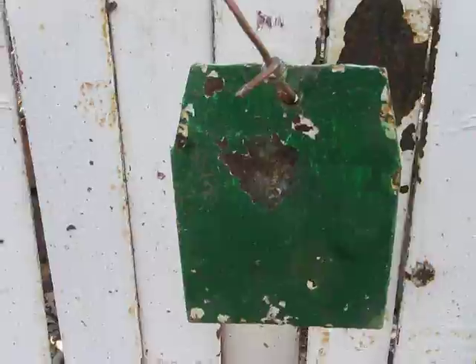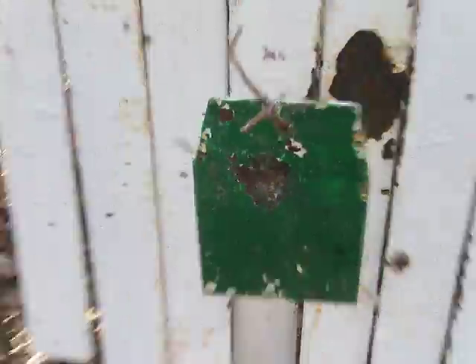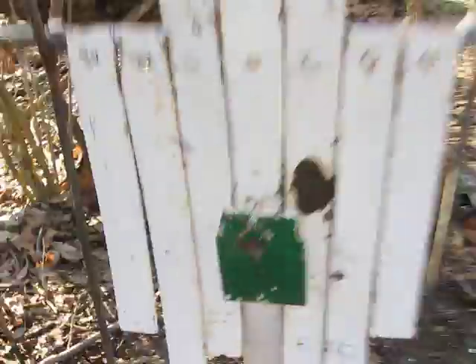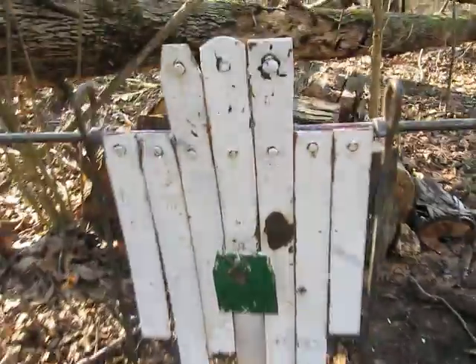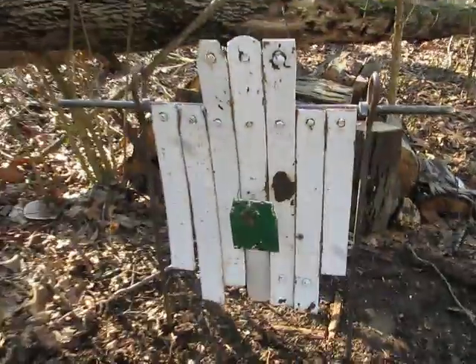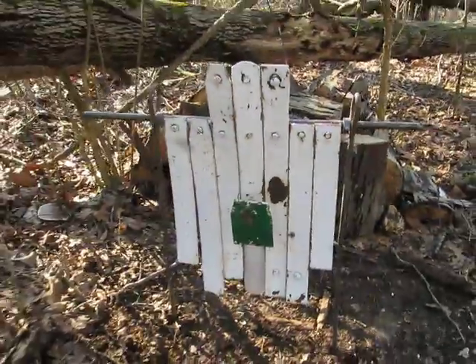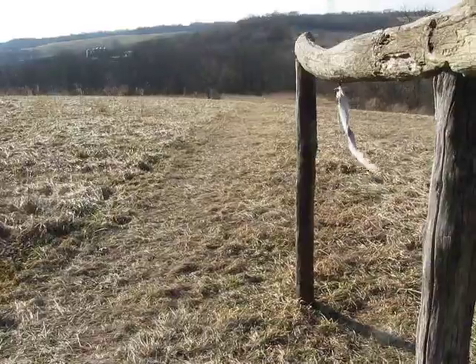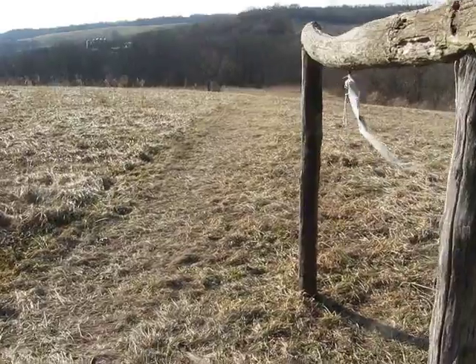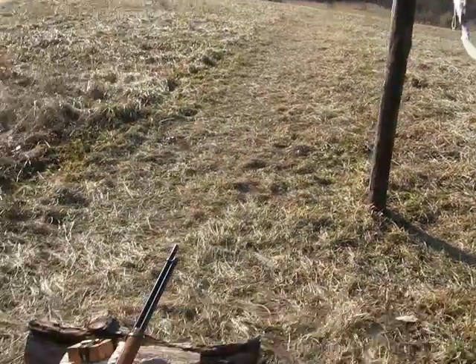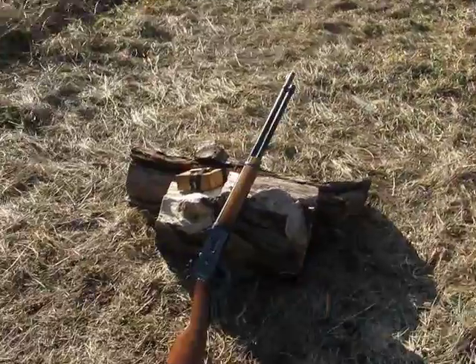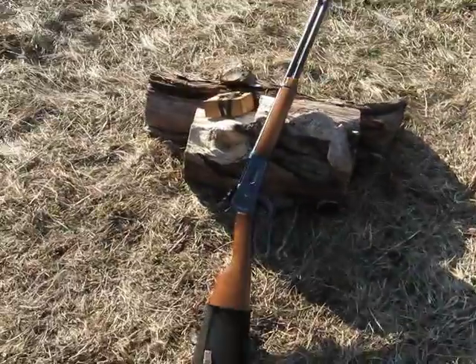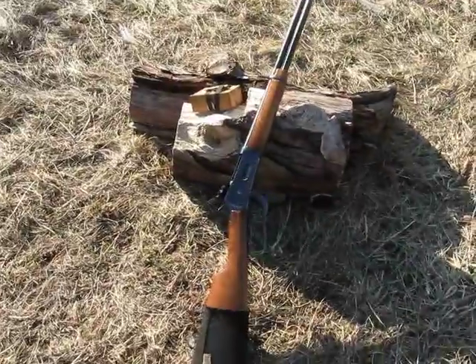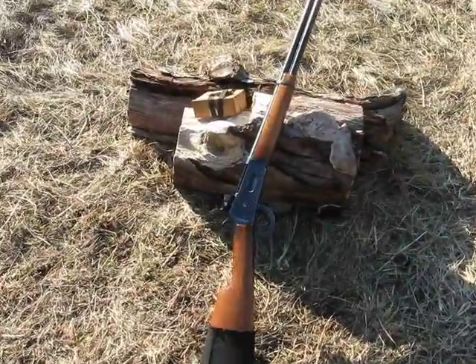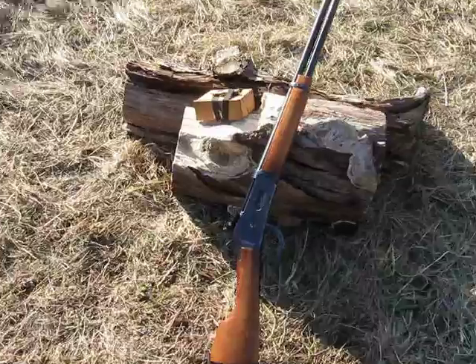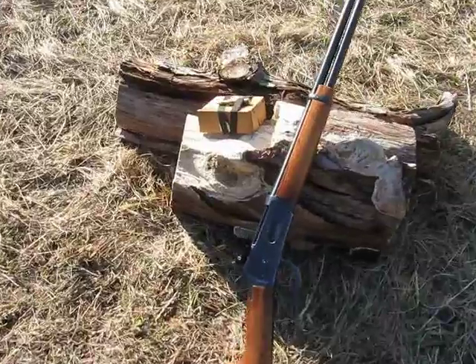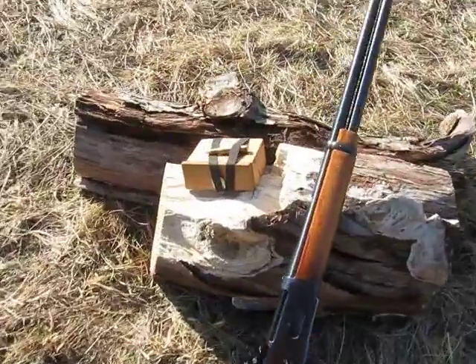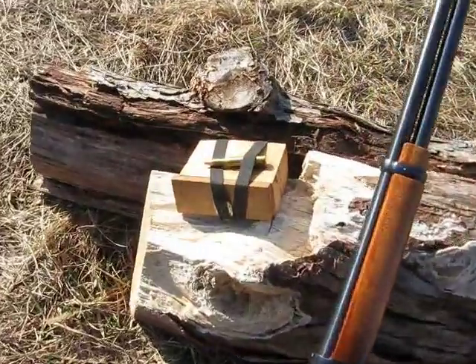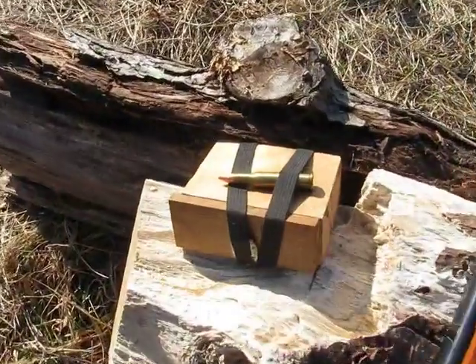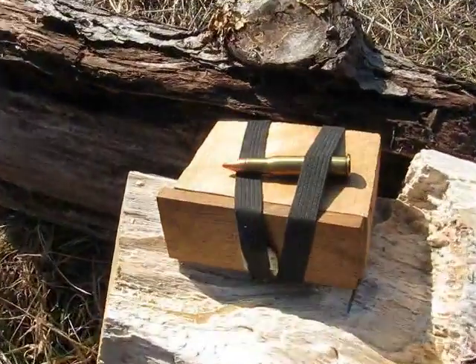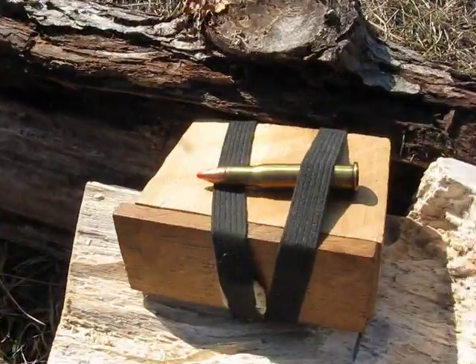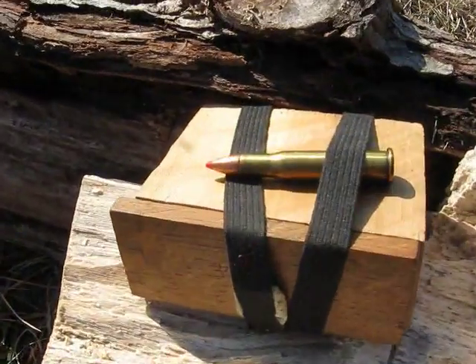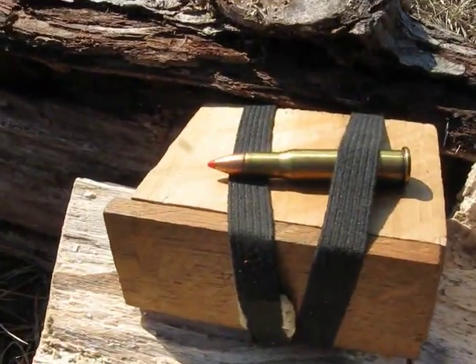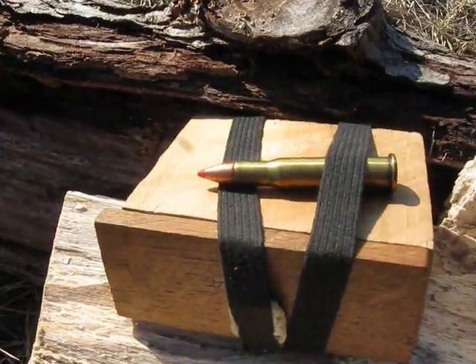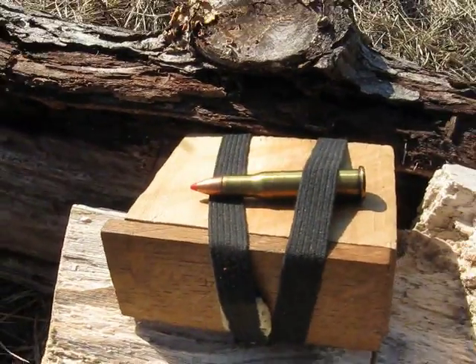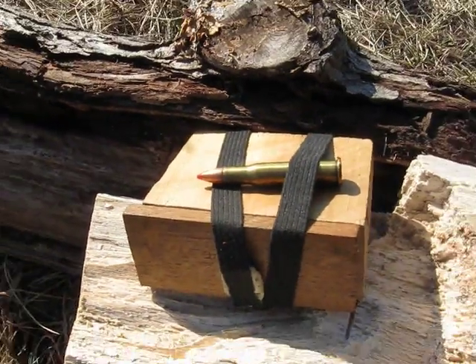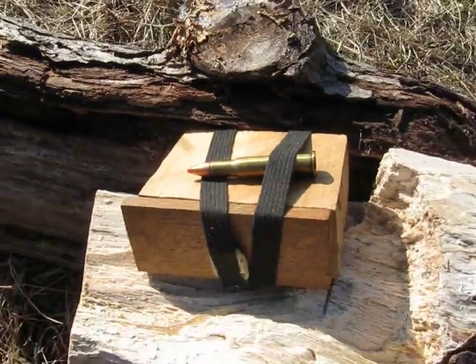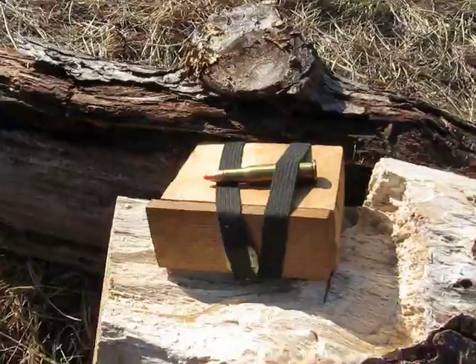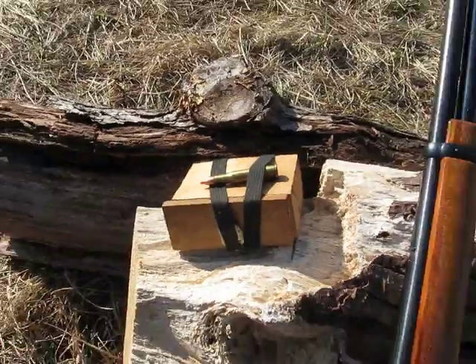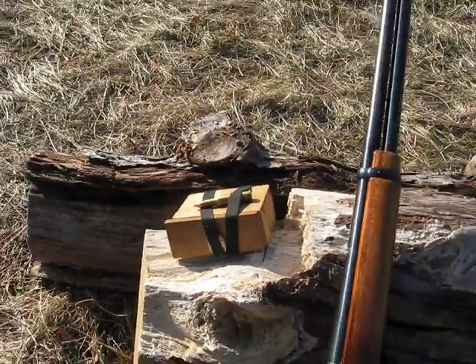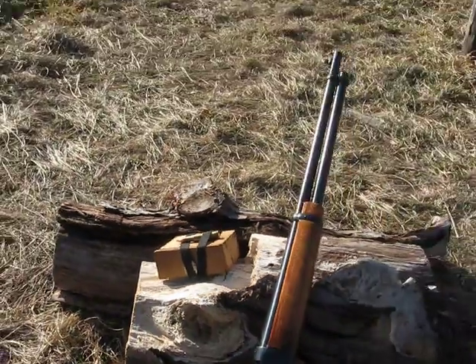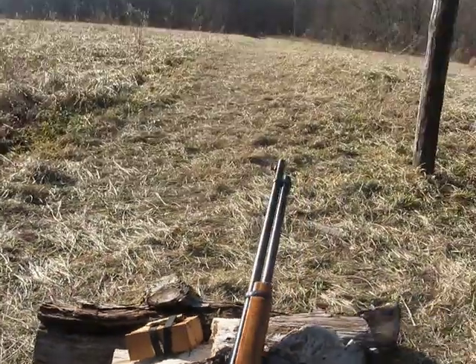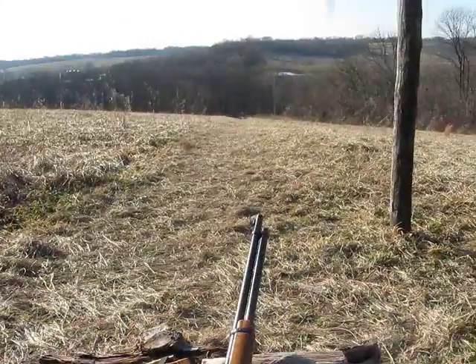4 inch target at 400 yards using a Winchester 94 30-30, shooting the Hornady 160 grain FTX bullets. Even though they cost more, I think in the long run it's going to save me money.